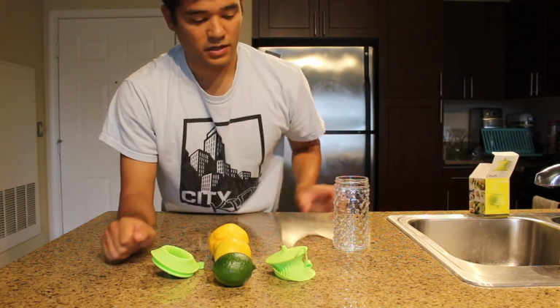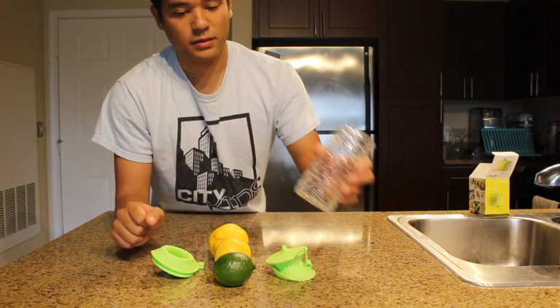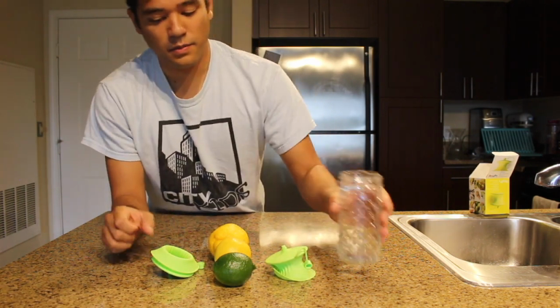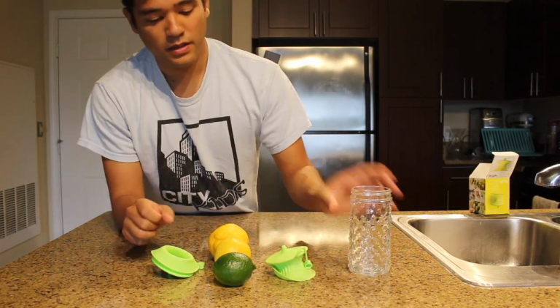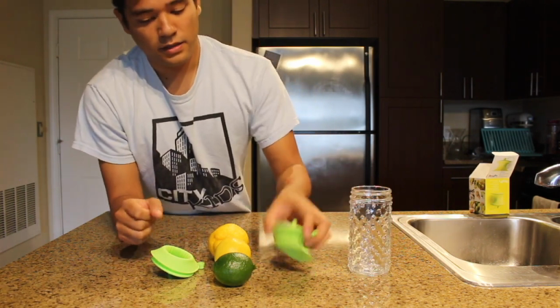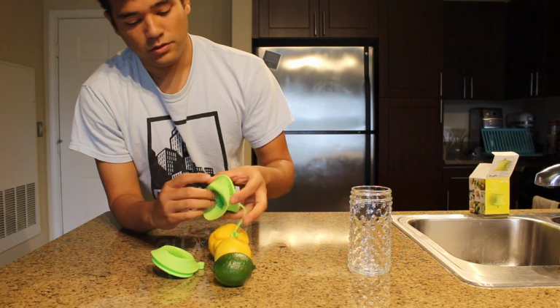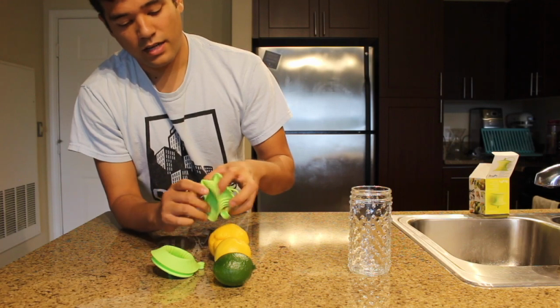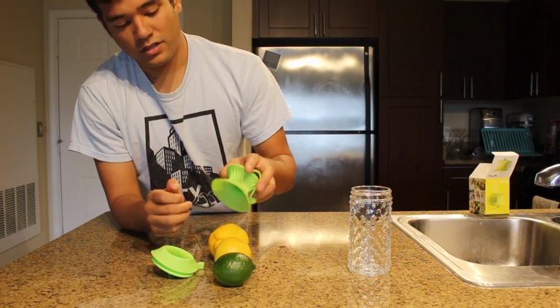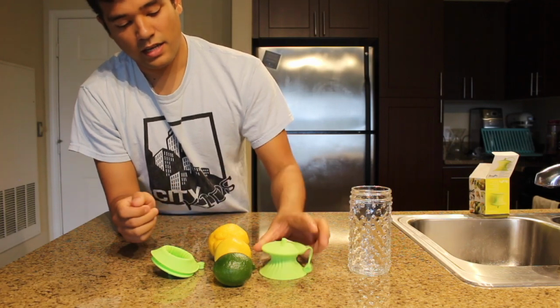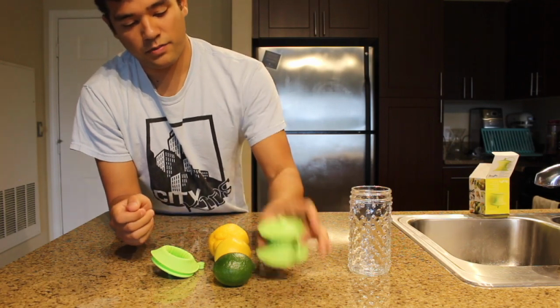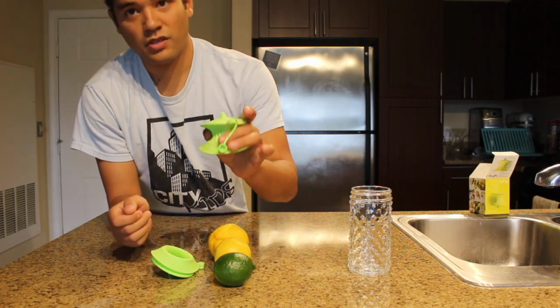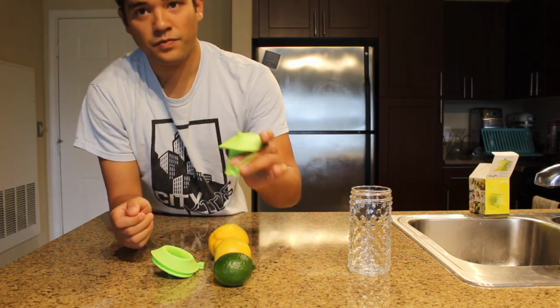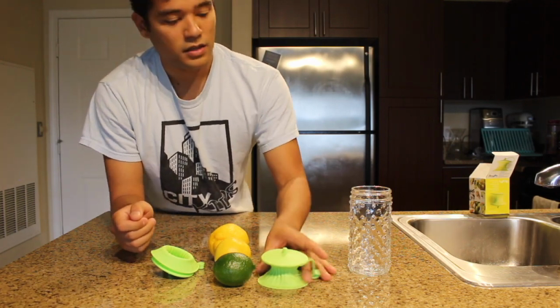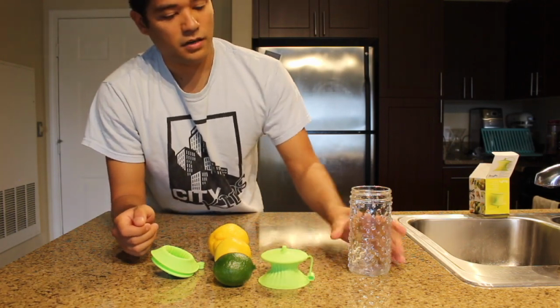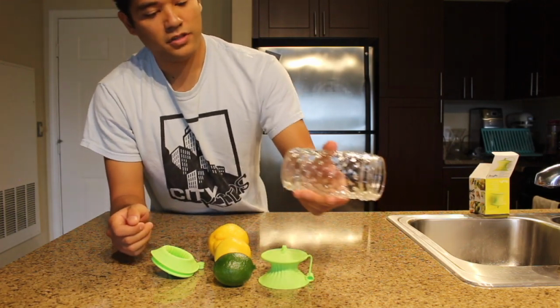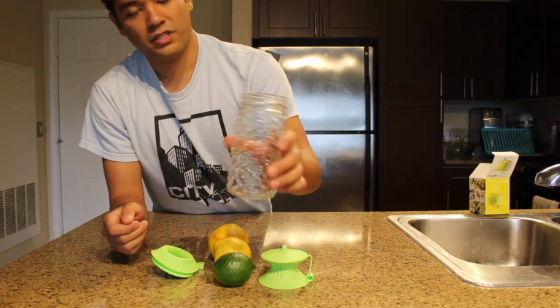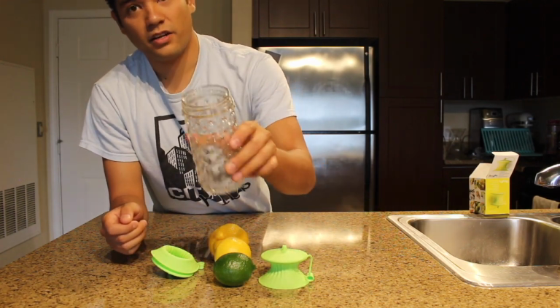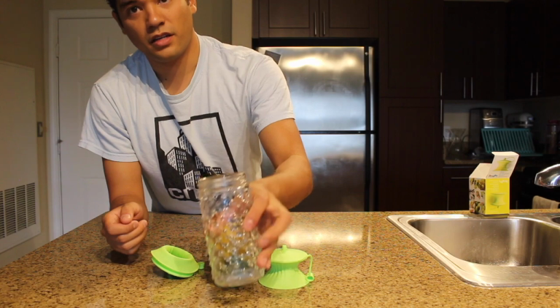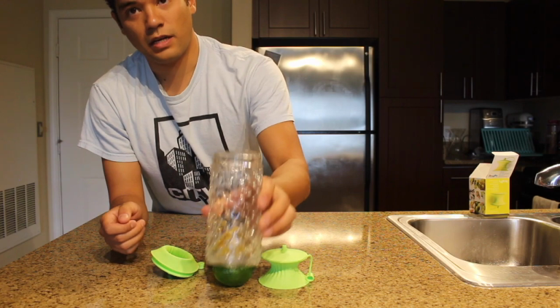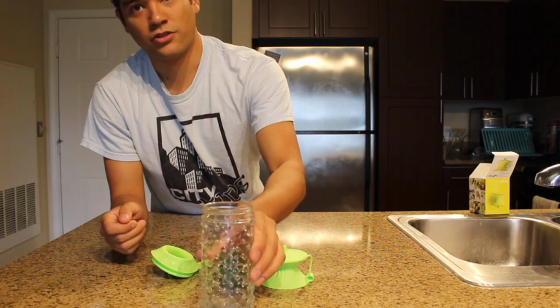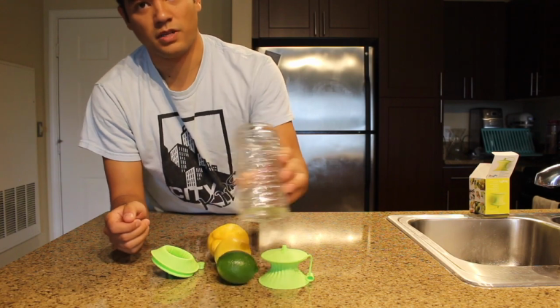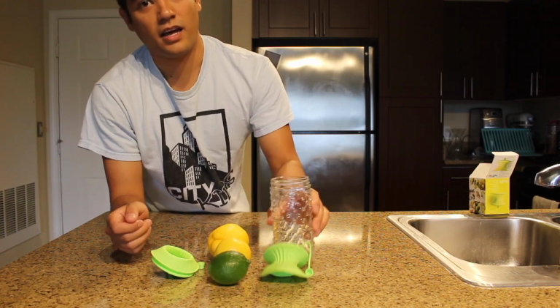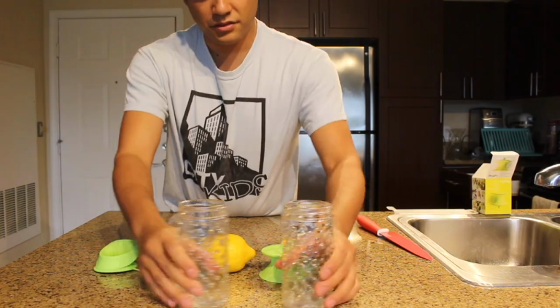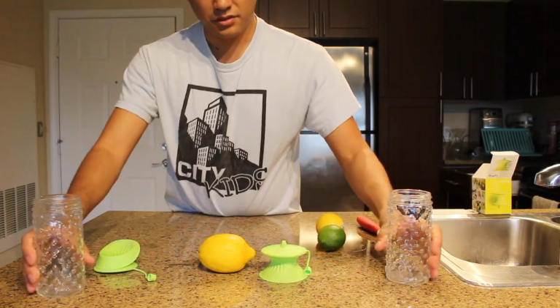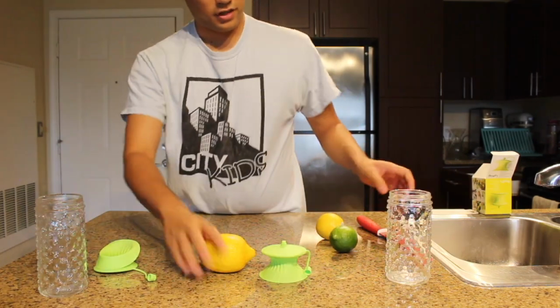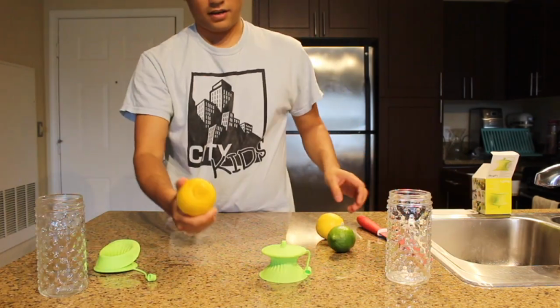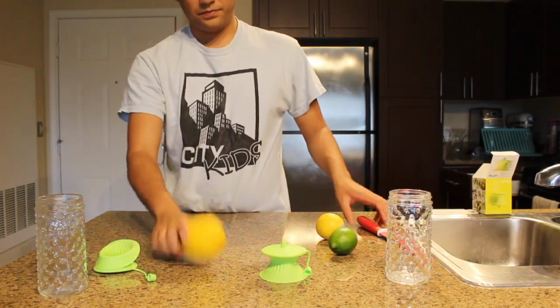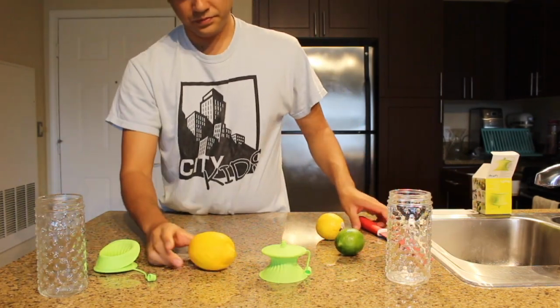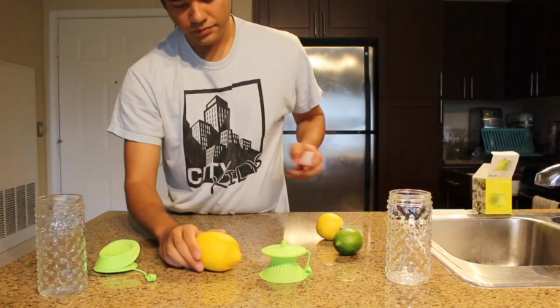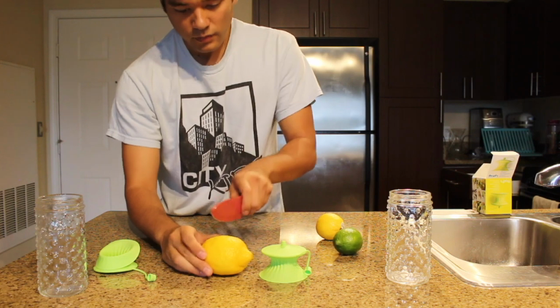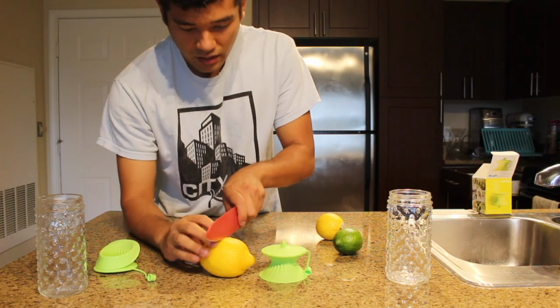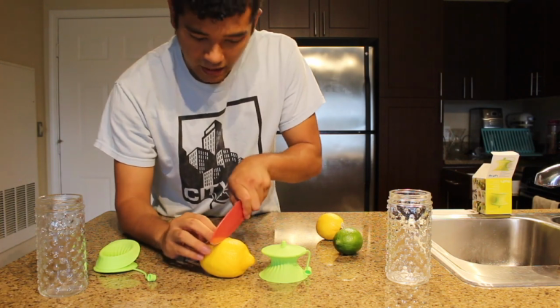I'm going to cut some of them up and try using this to help juice them. I'll put the juice in here and we'll see how much juice we can get. Cut it in half.